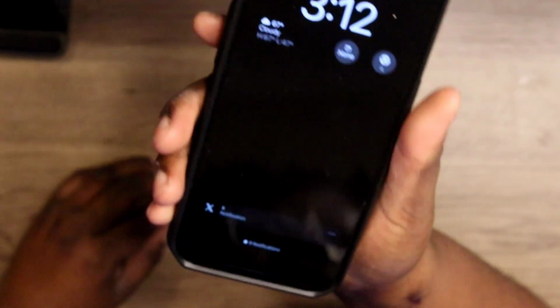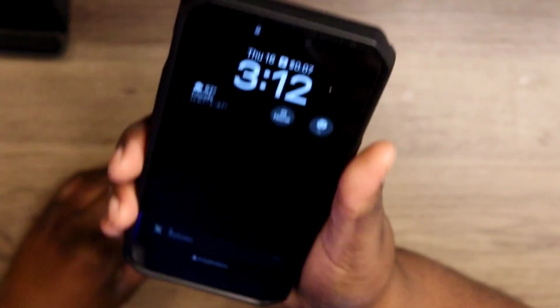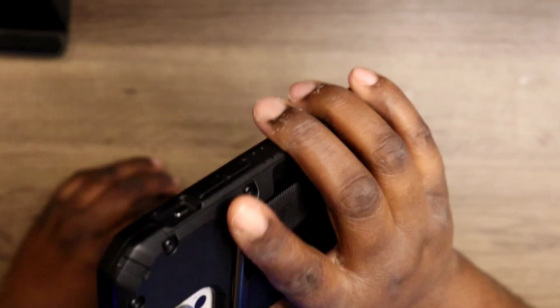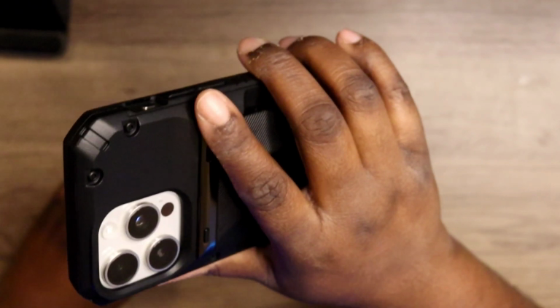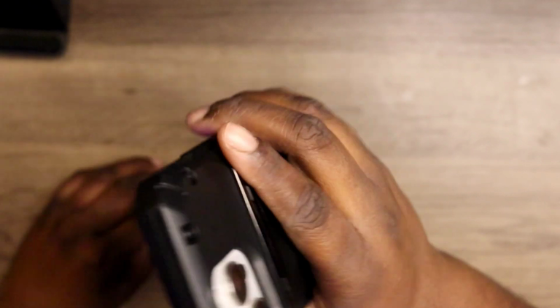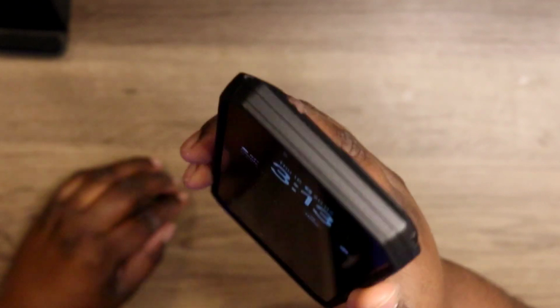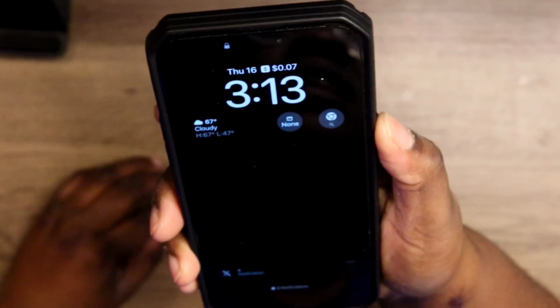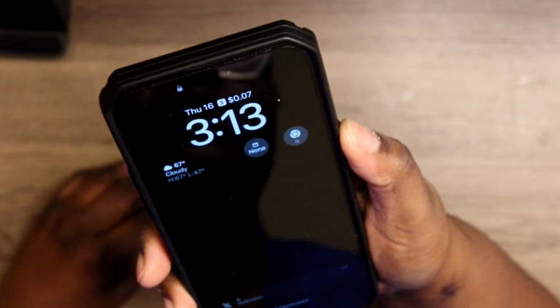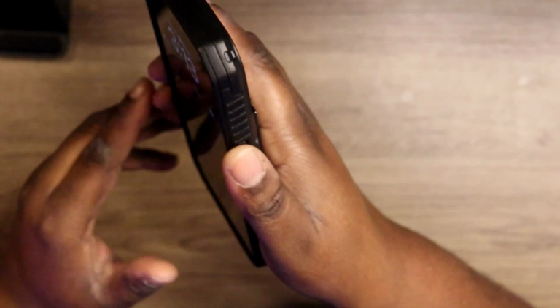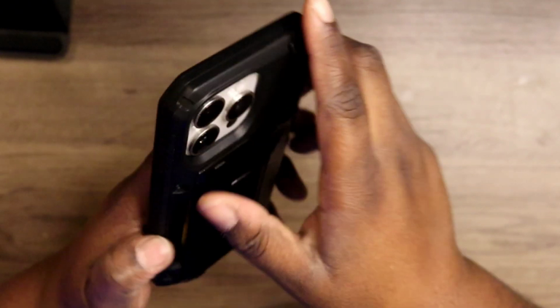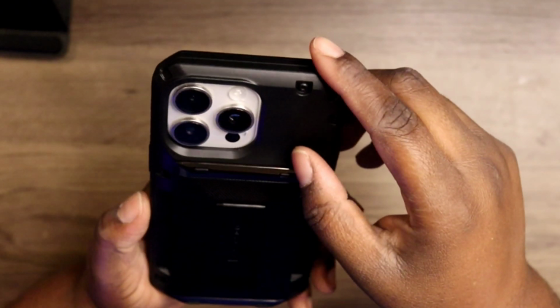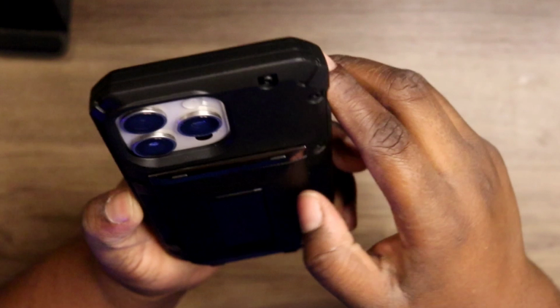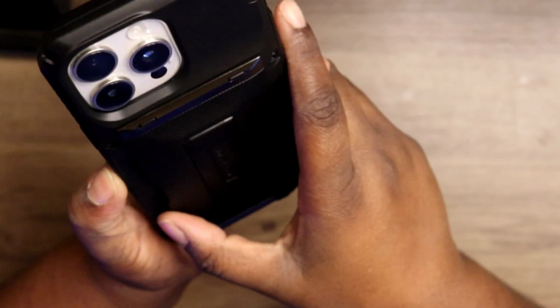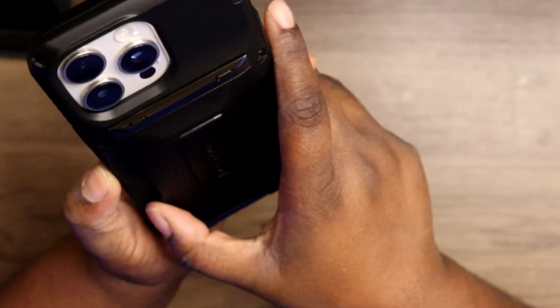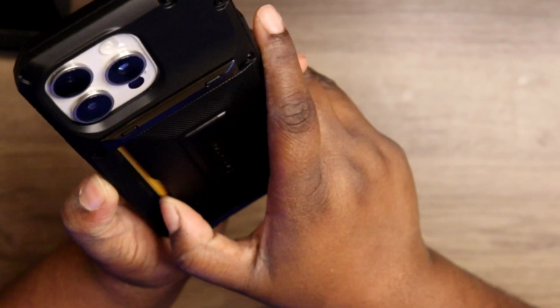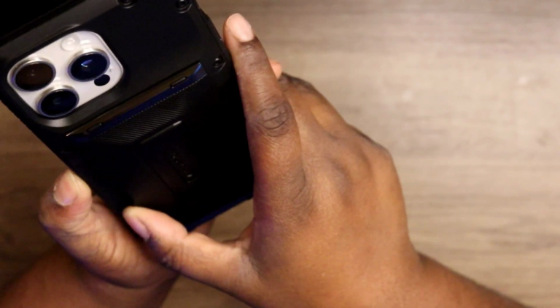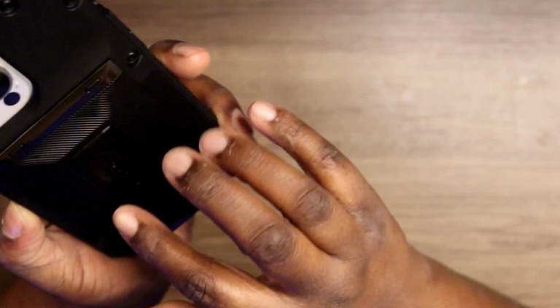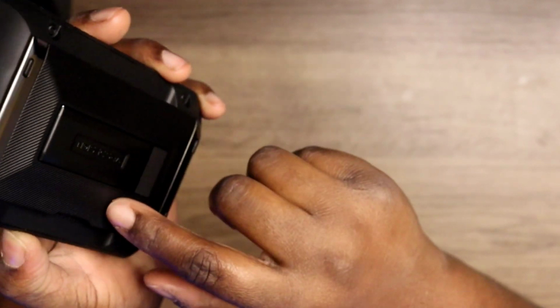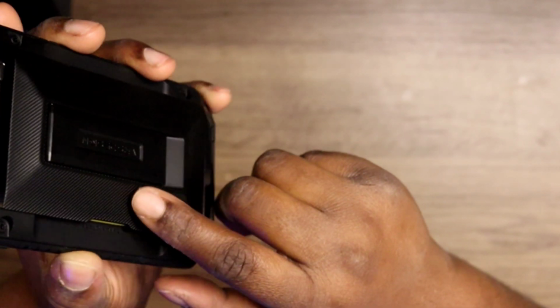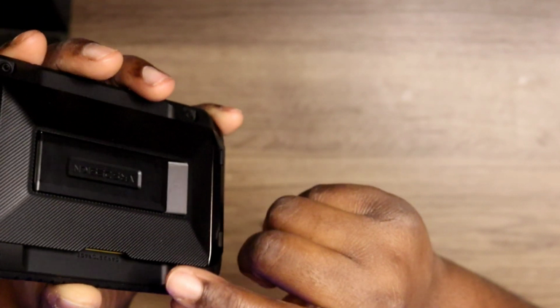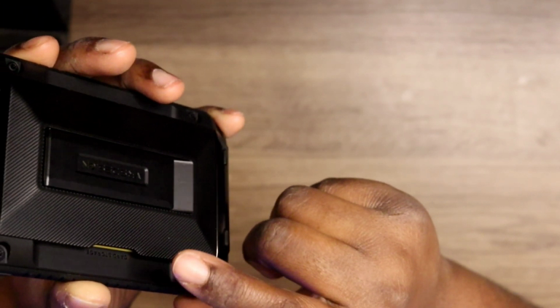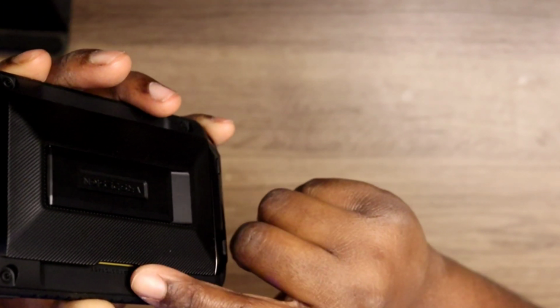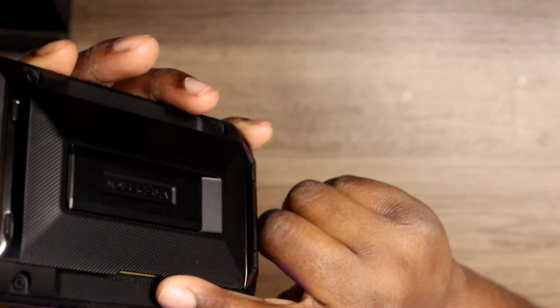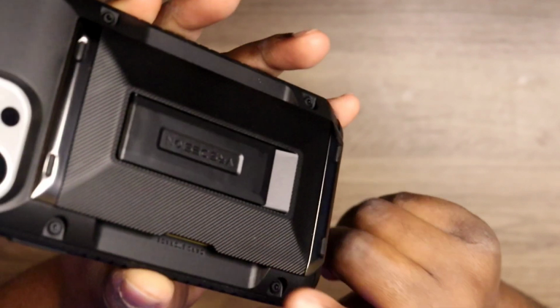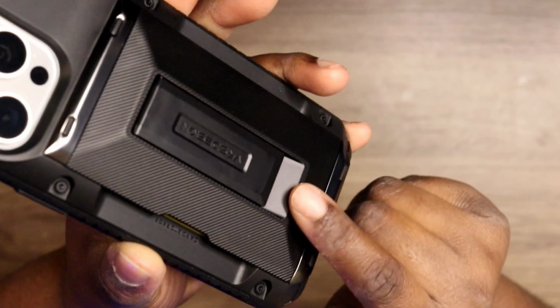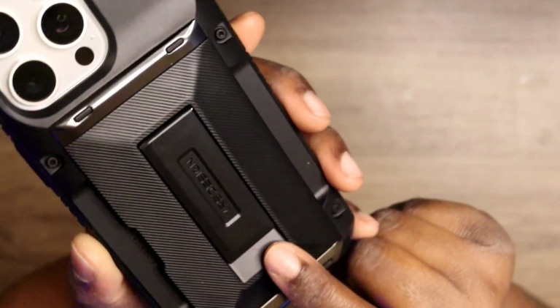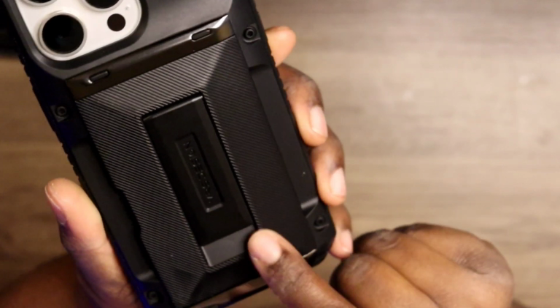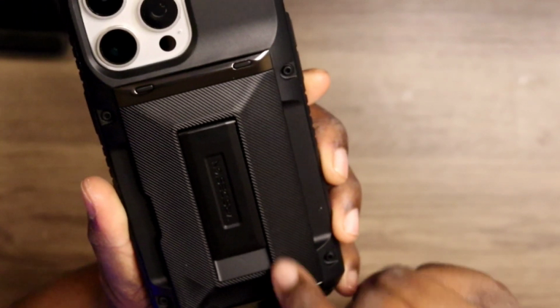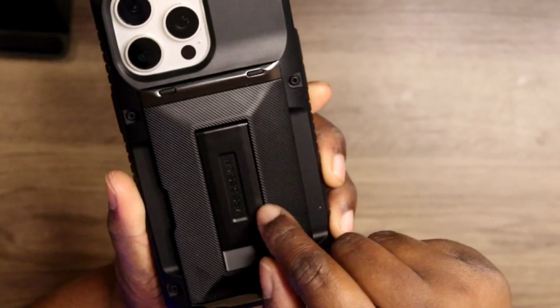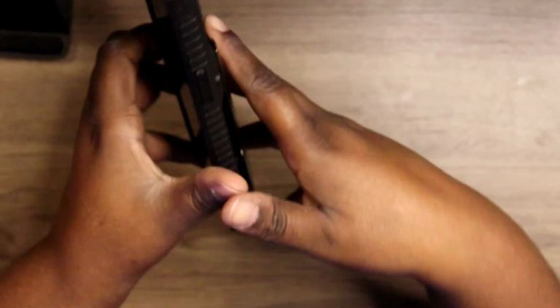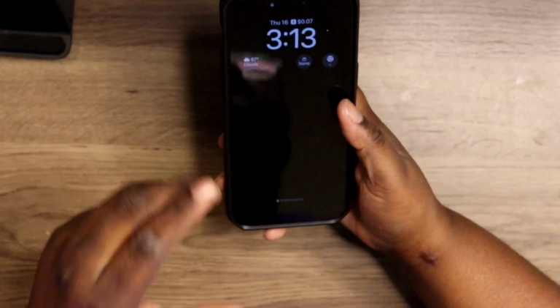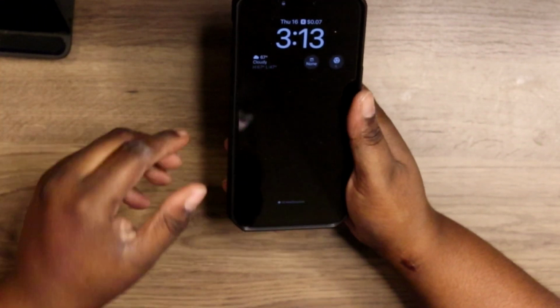I would recommend this case if you're out there looking for something sturdy with a kickstand and with access to holding a few cards — this is the case for you.